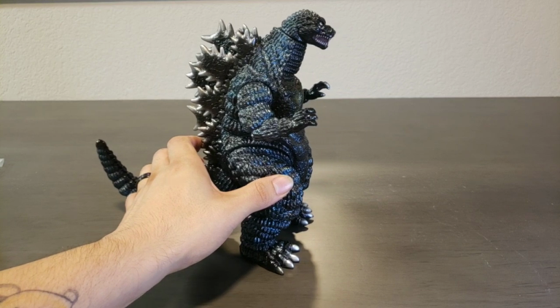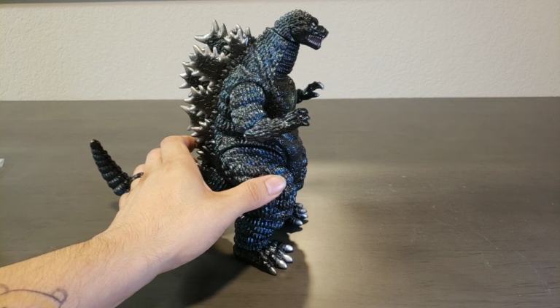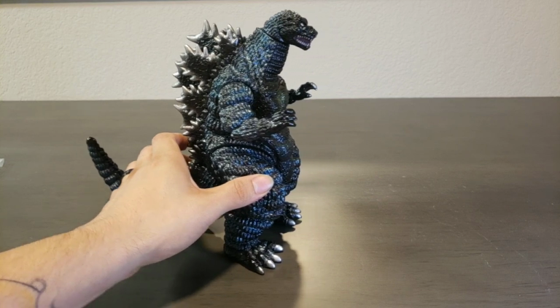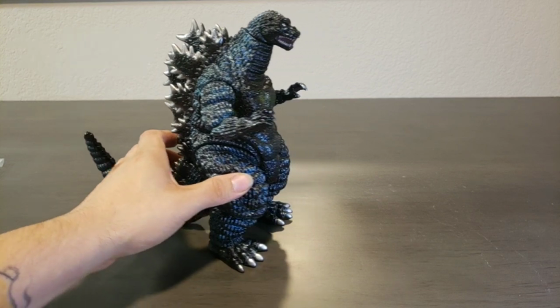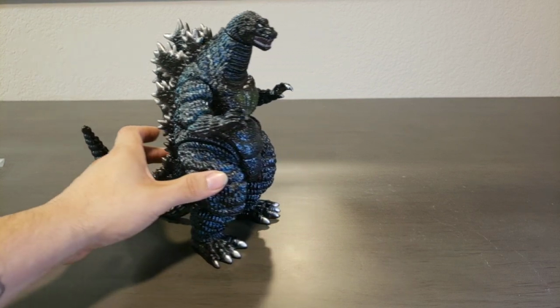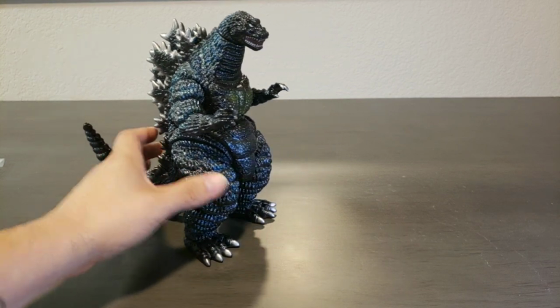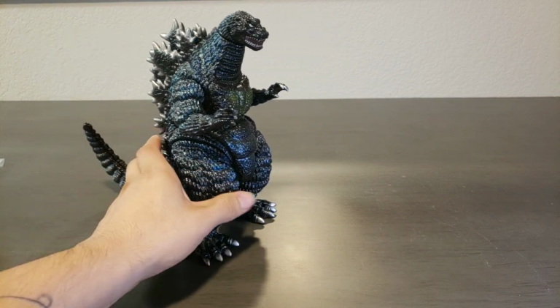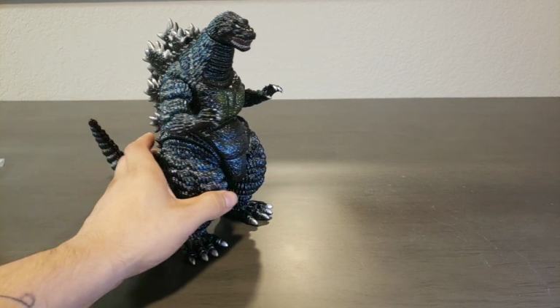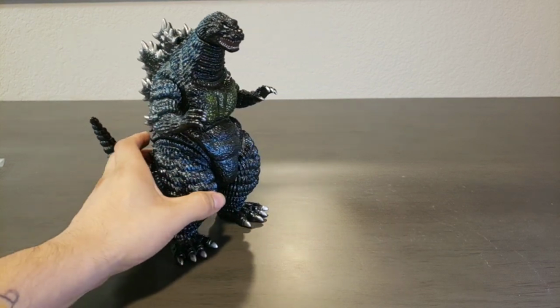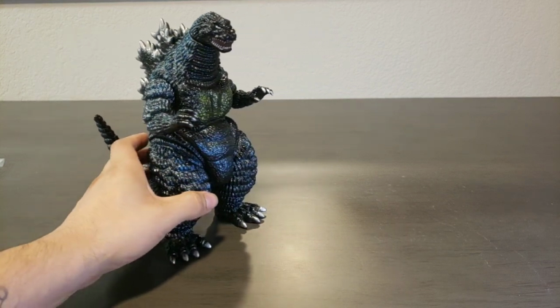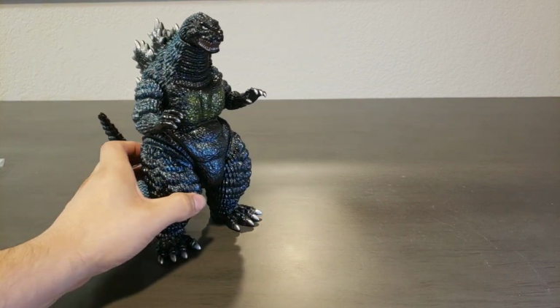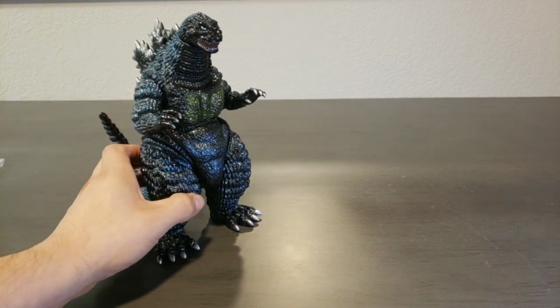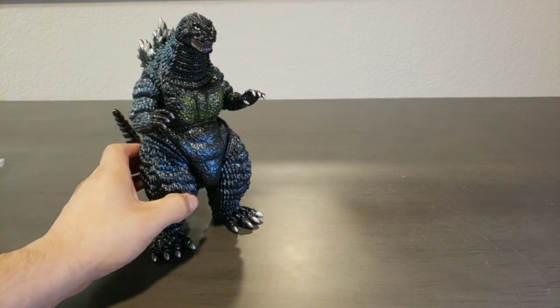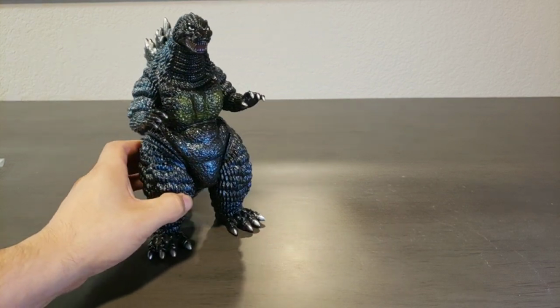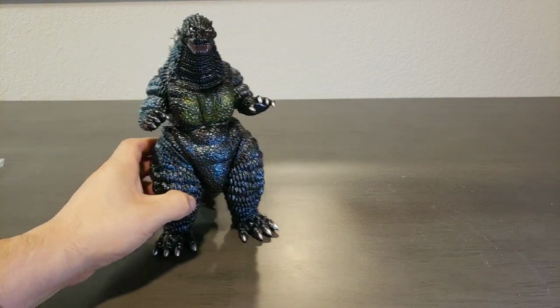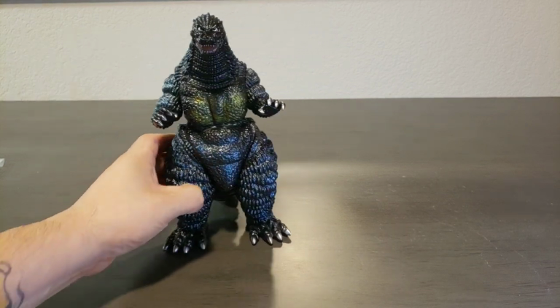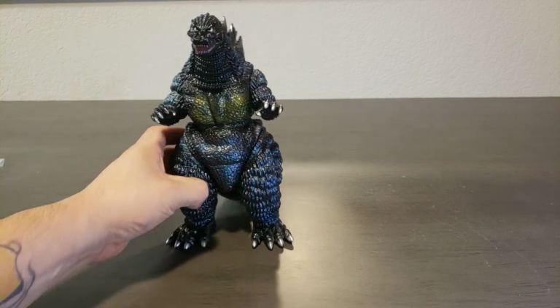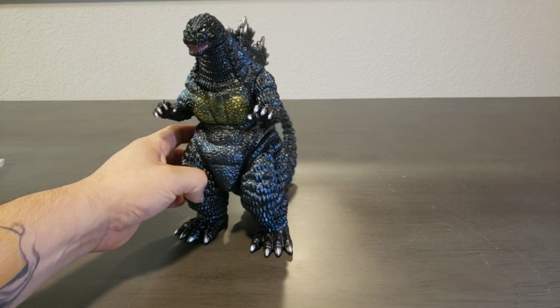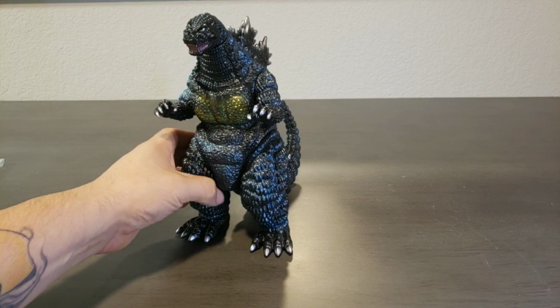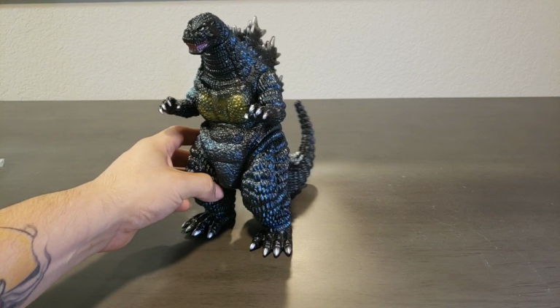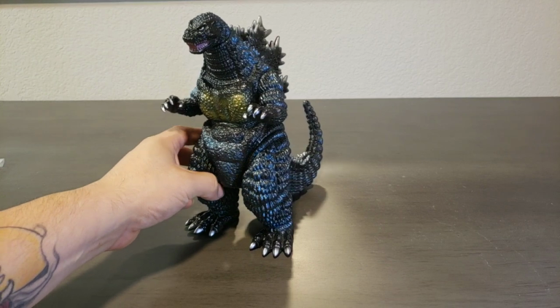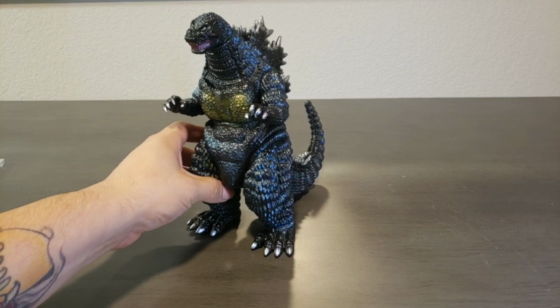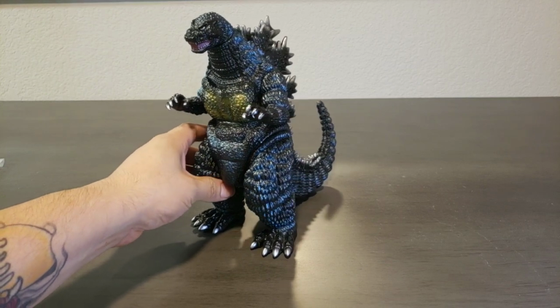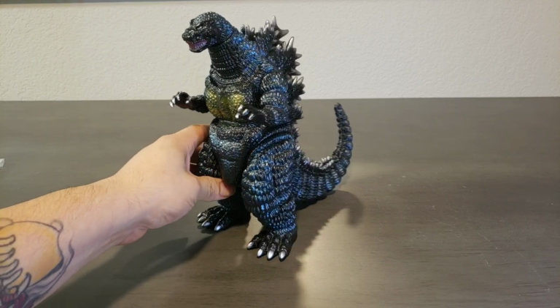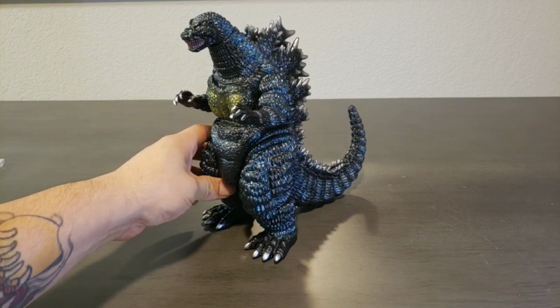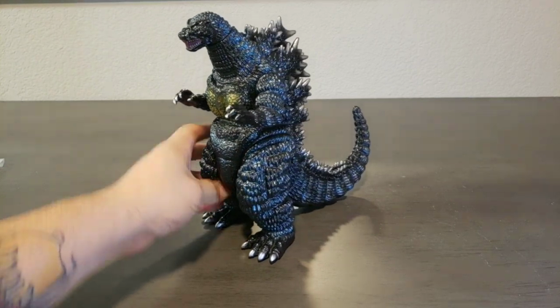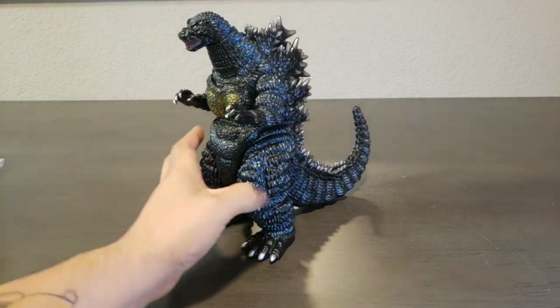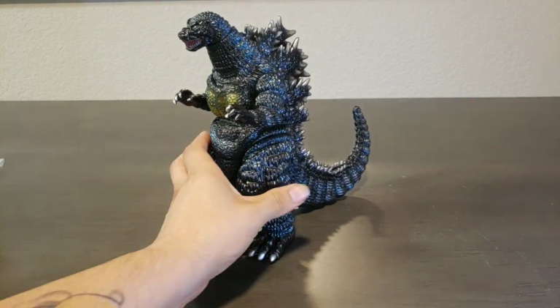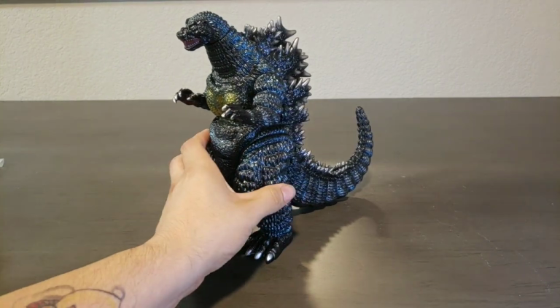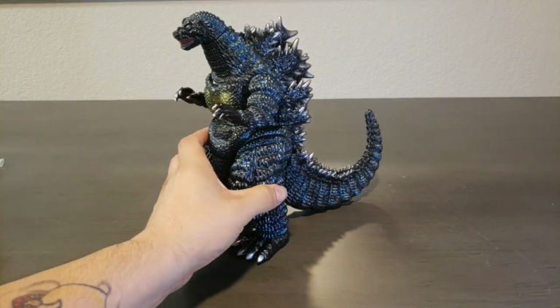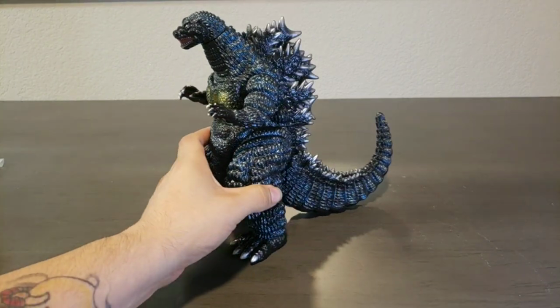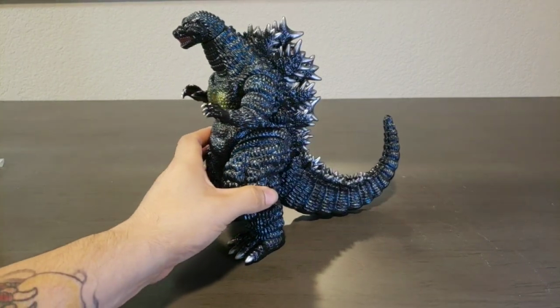He would probably fall in fourth place in my favorites. He's just very awesome, very epic.